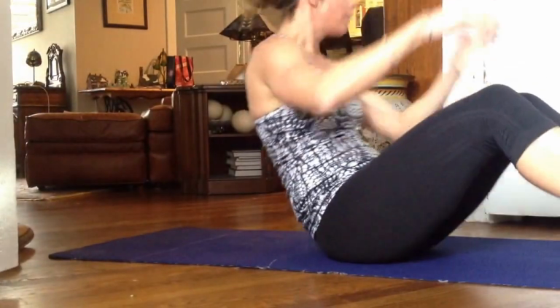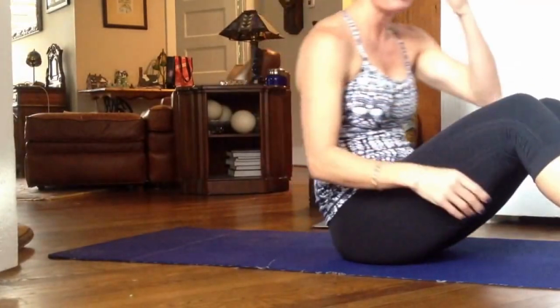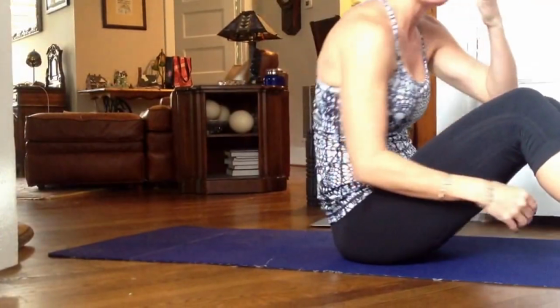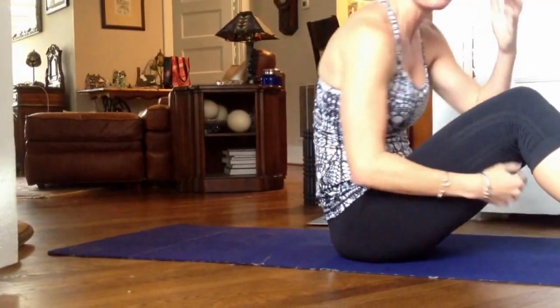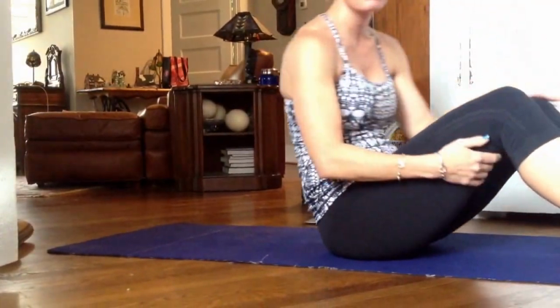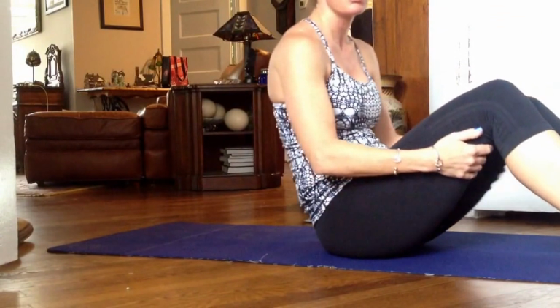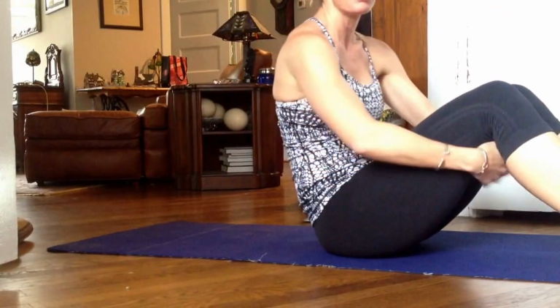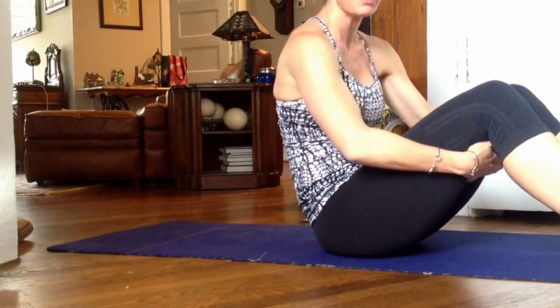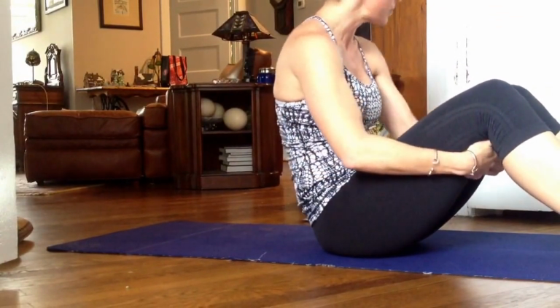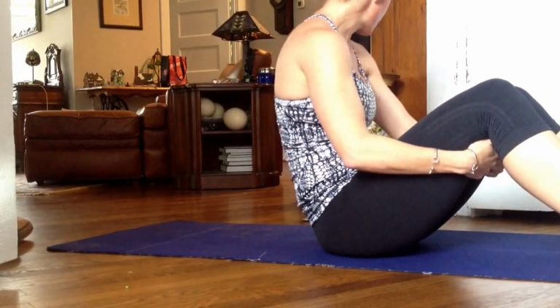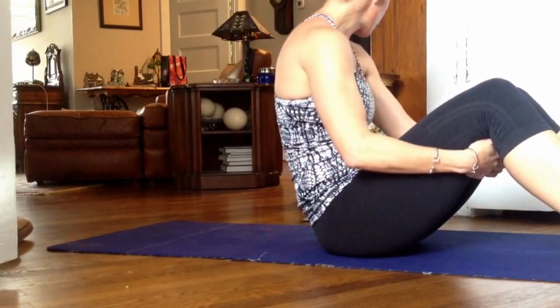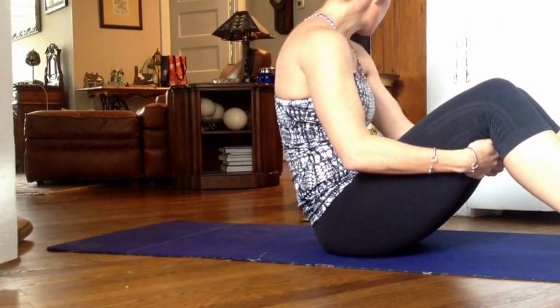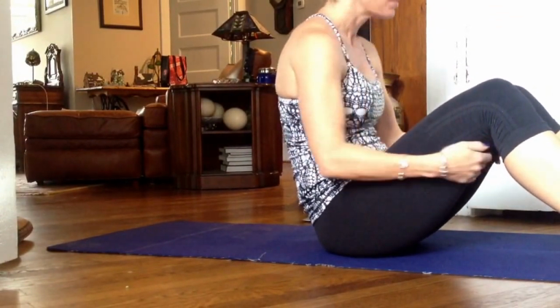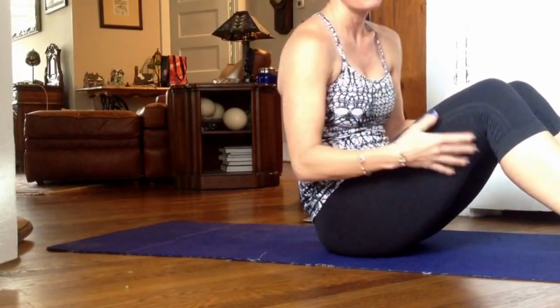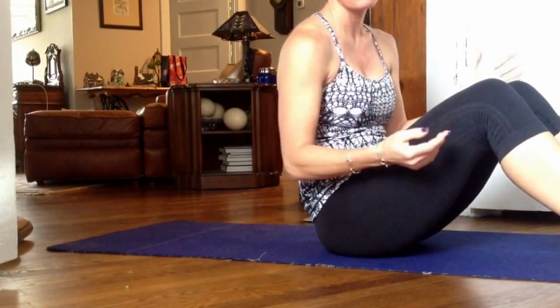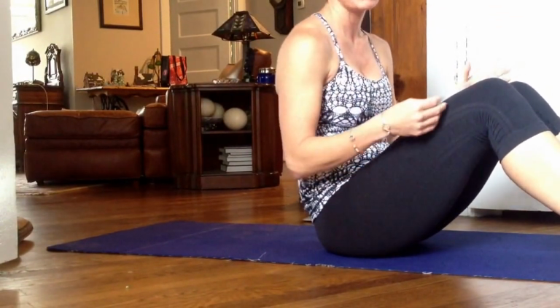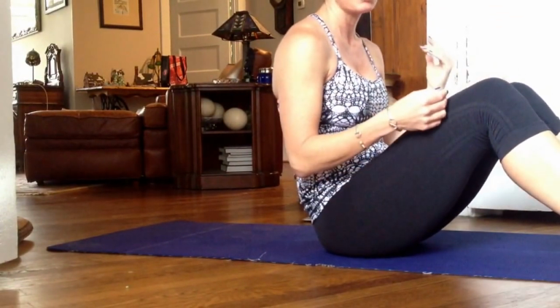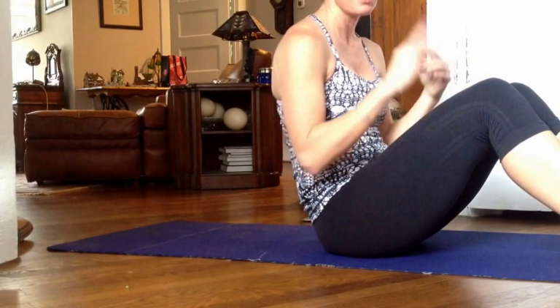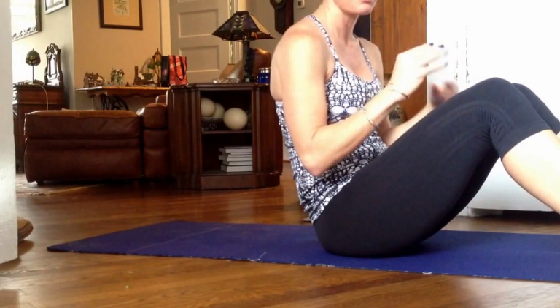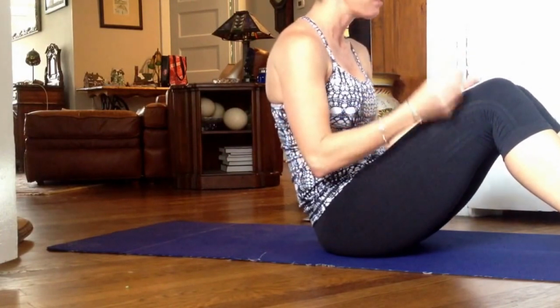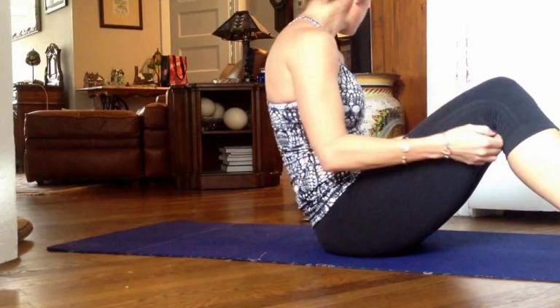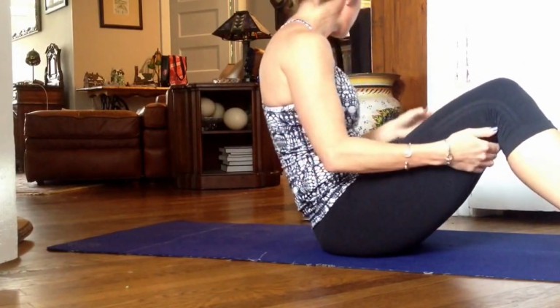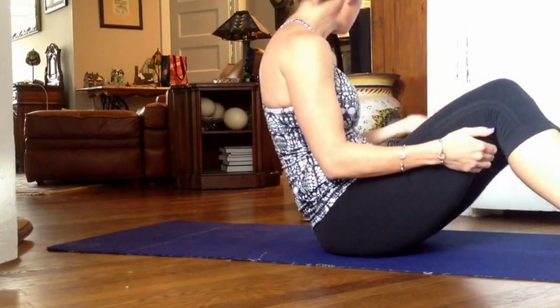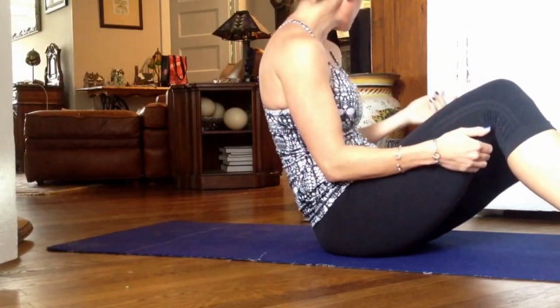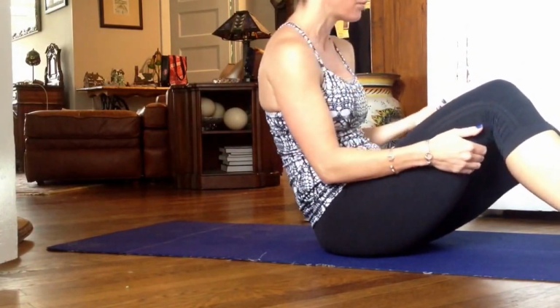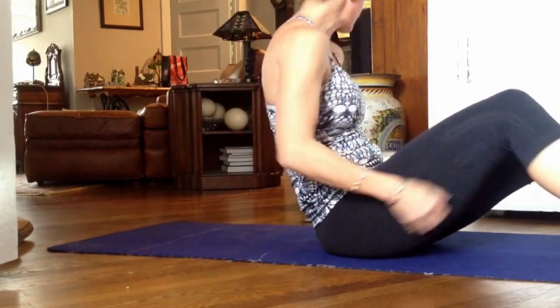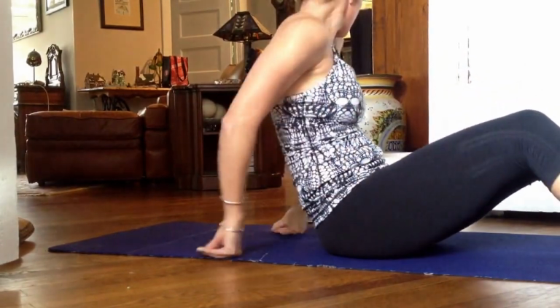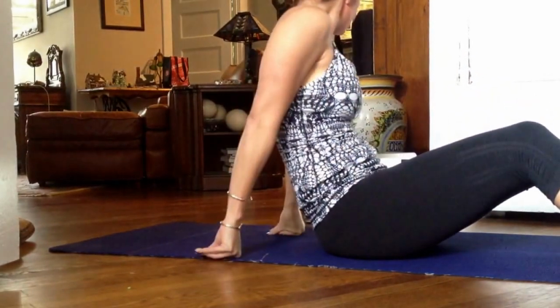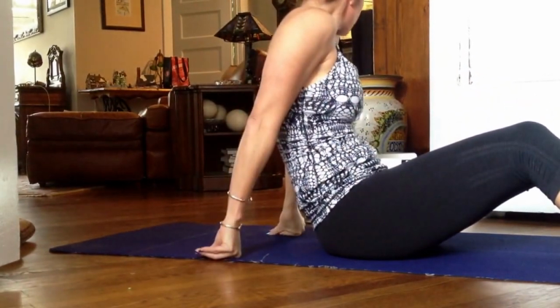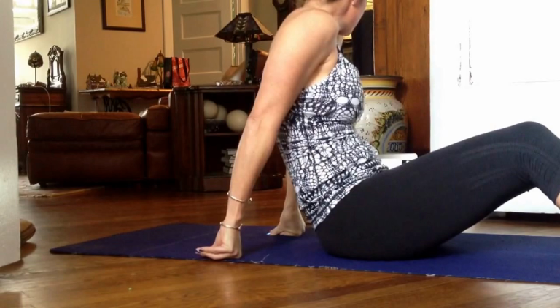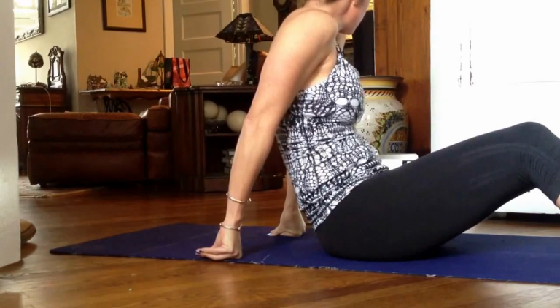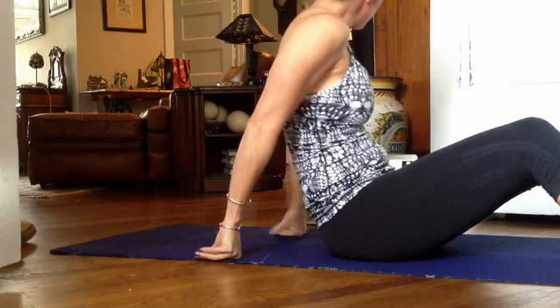I'm going to go through each of the Pilates and plyo exercises that you have on your workout. I'm going to start with what I call the leg catch series, which is listed as the first four exercises: single leg catch, double leg catch, single leg stretch, and double leg stretch.